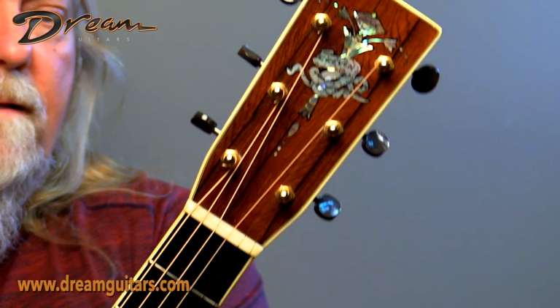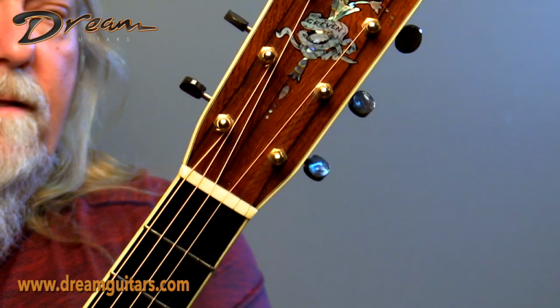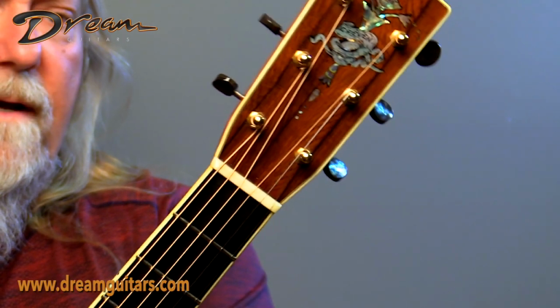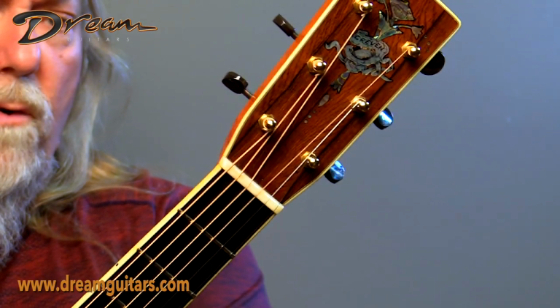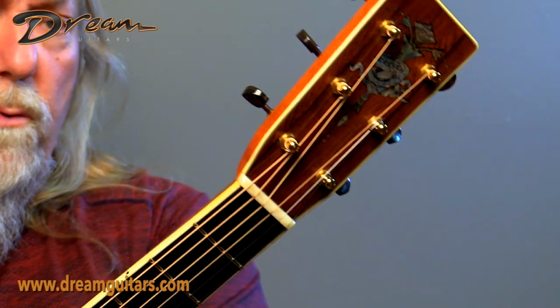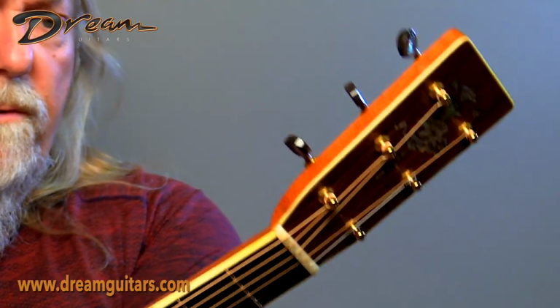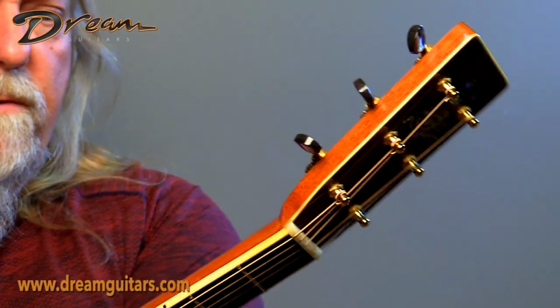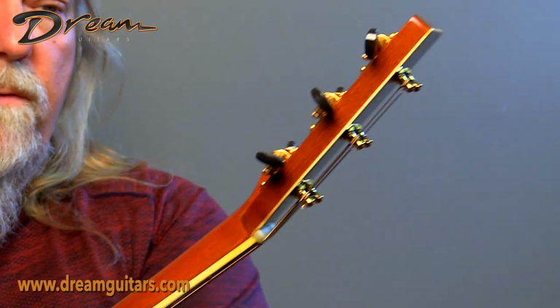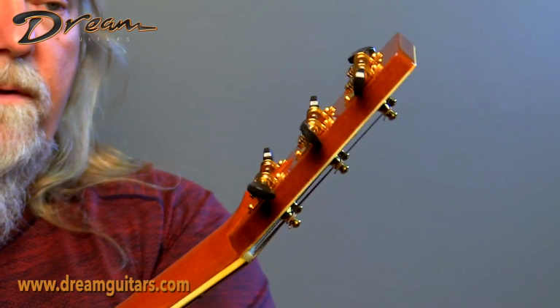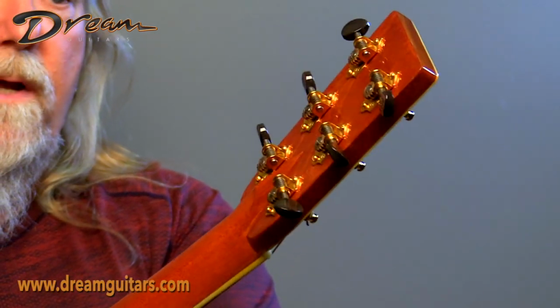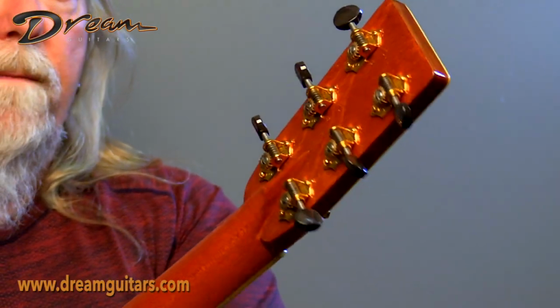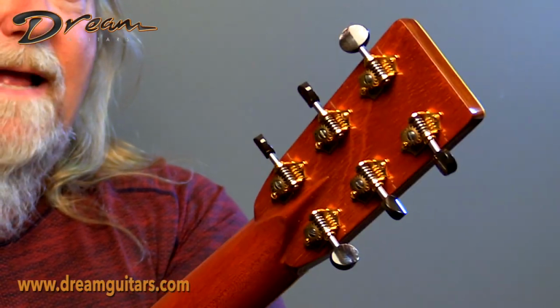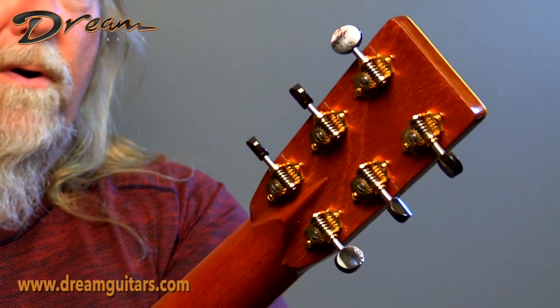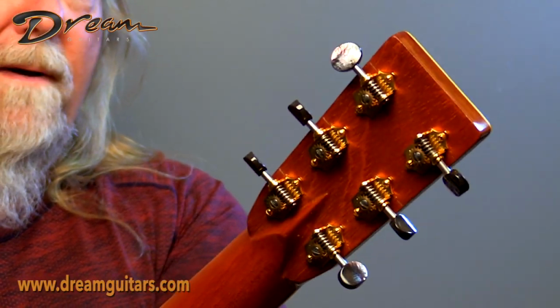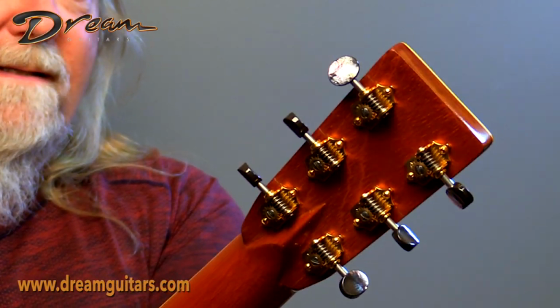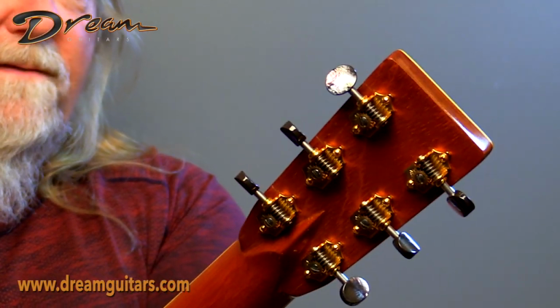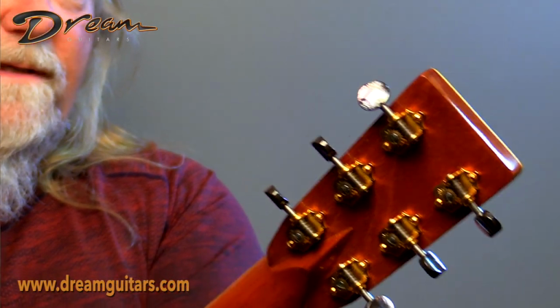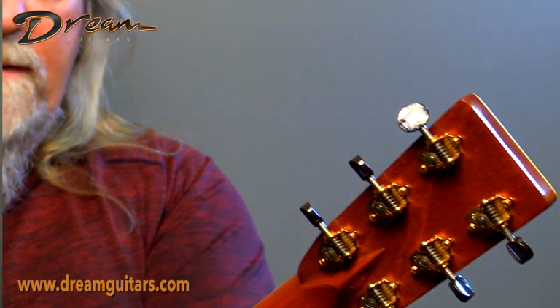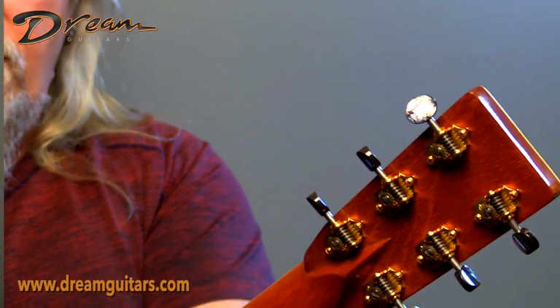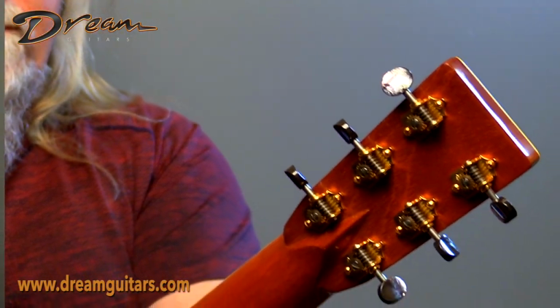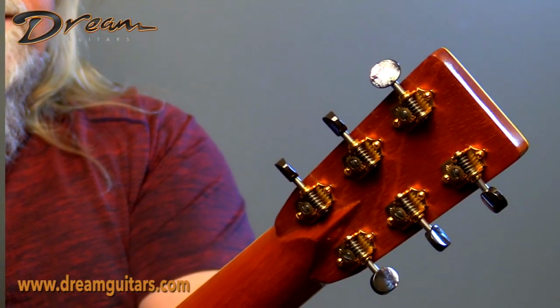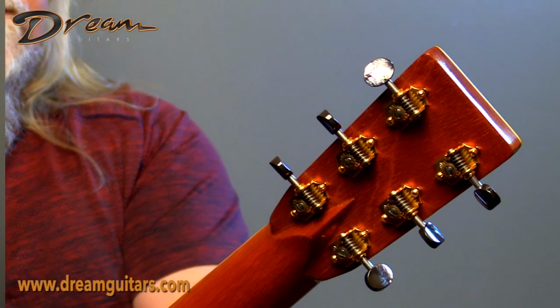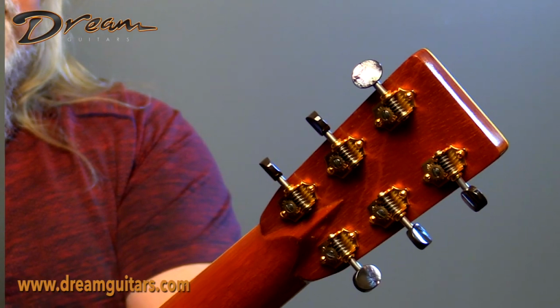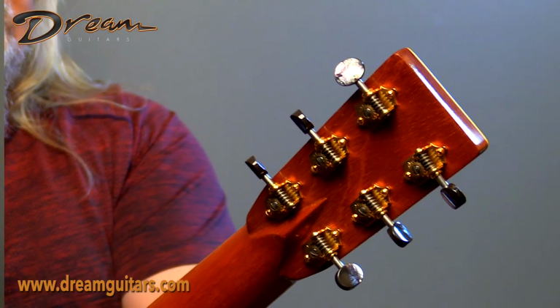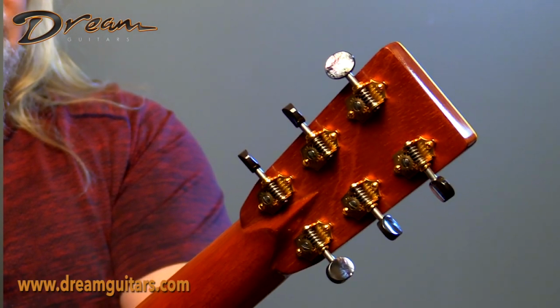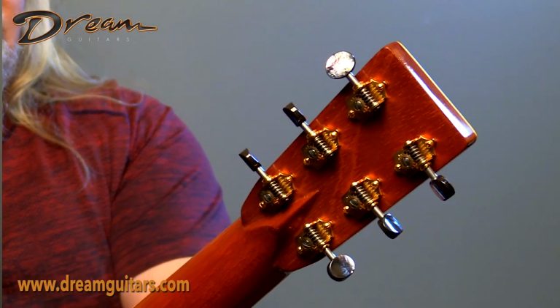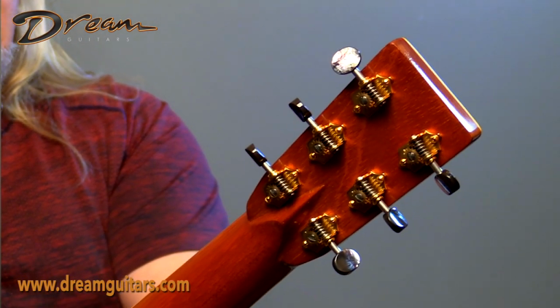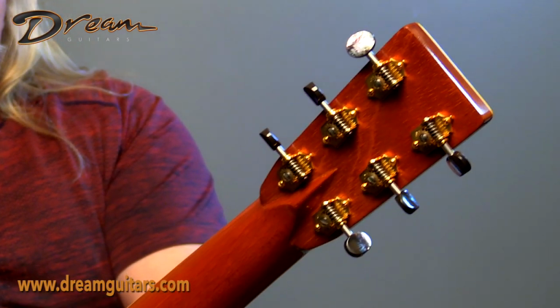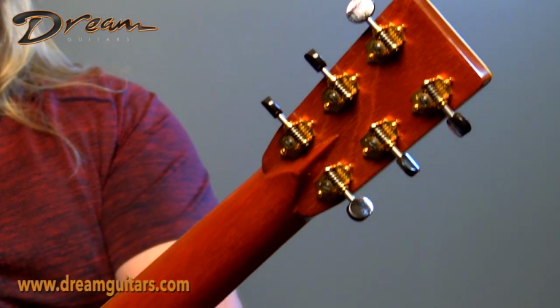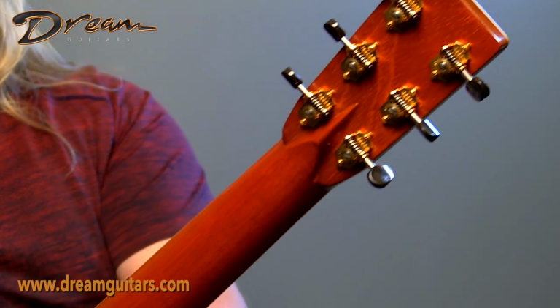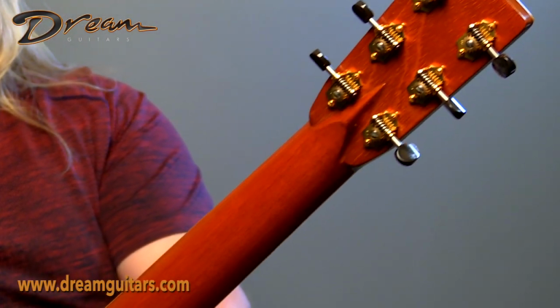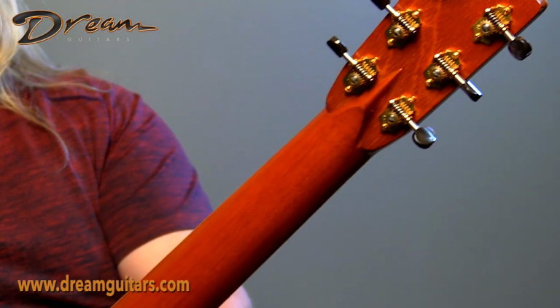Then you've got gold tuners with black pearl buttons — these are really sweet Waverly tuners. And a mahogany neck.